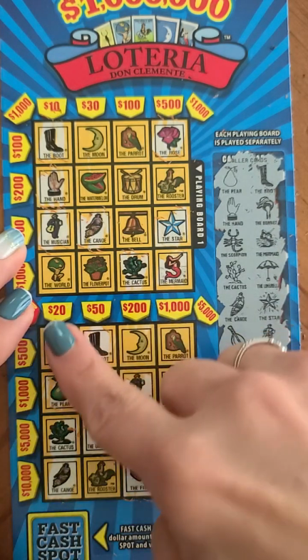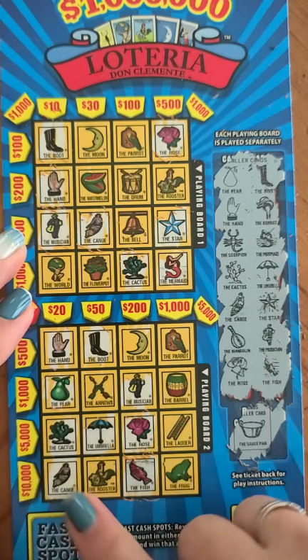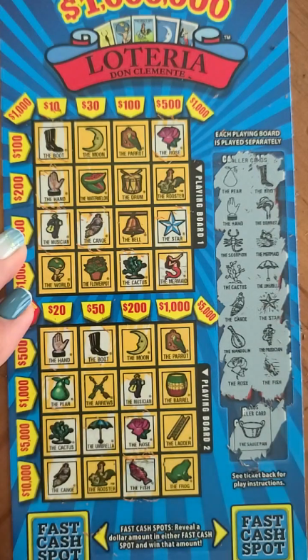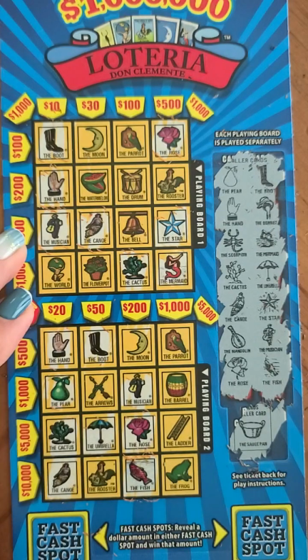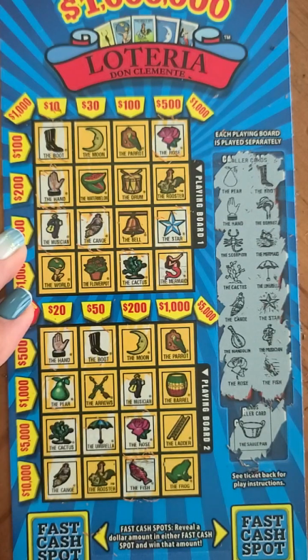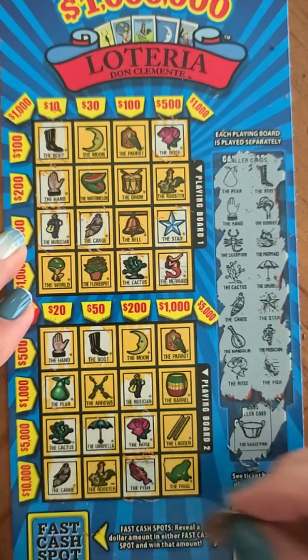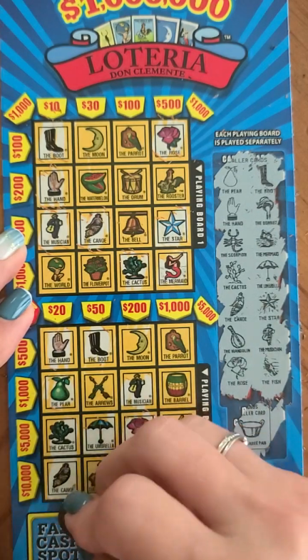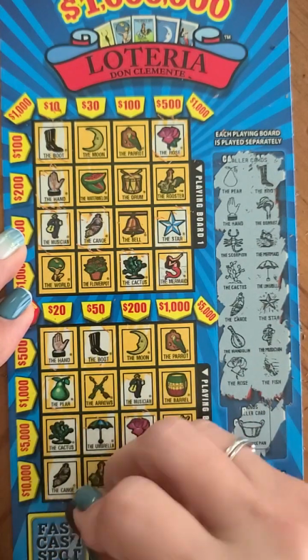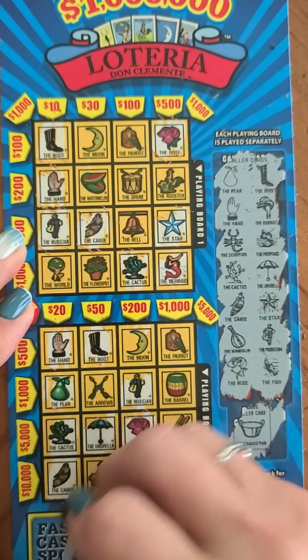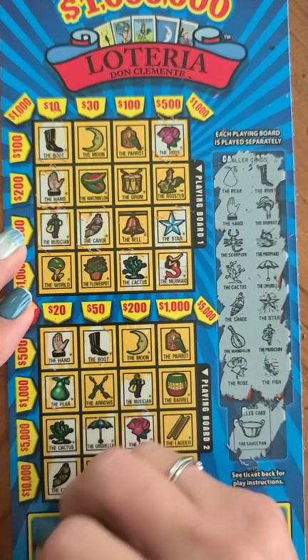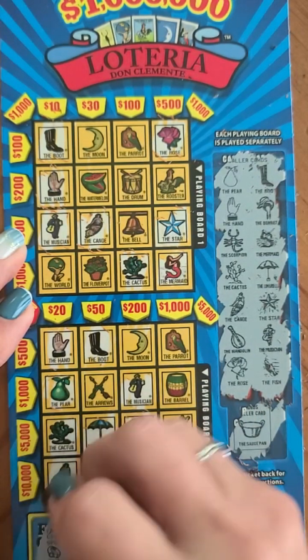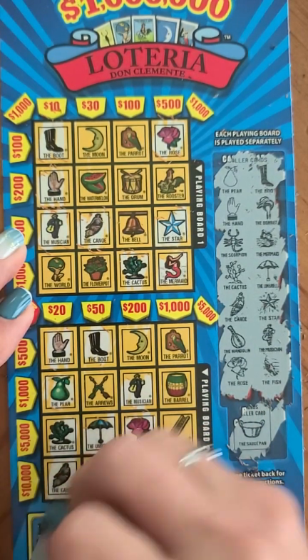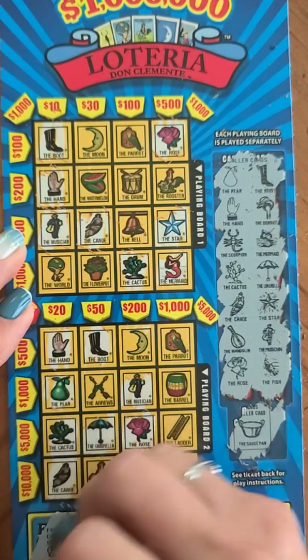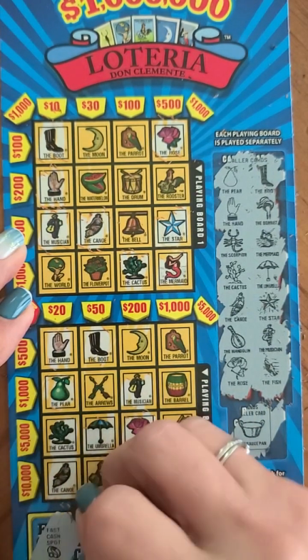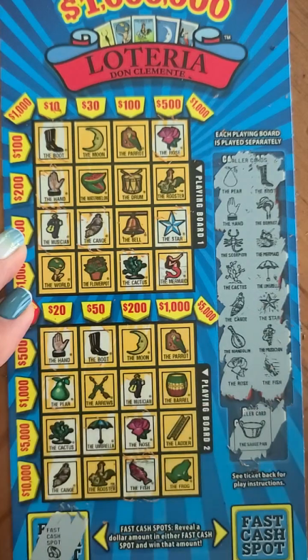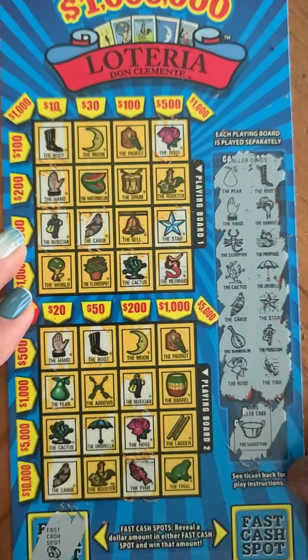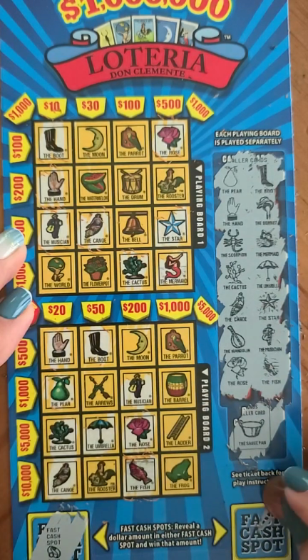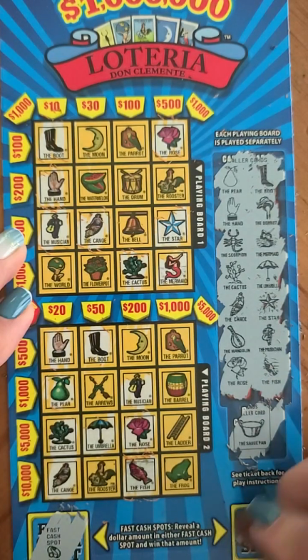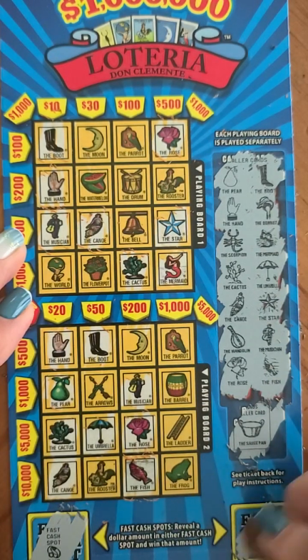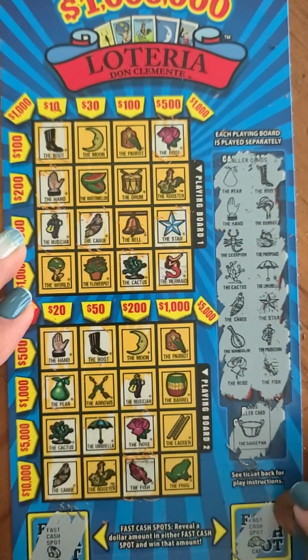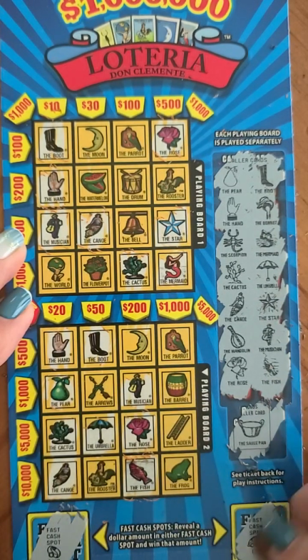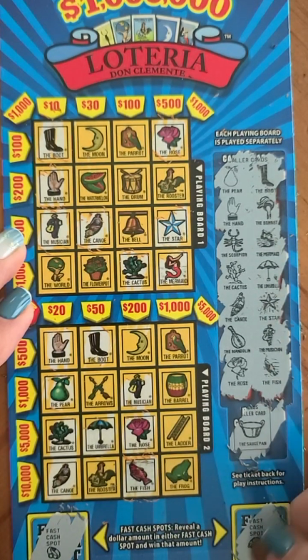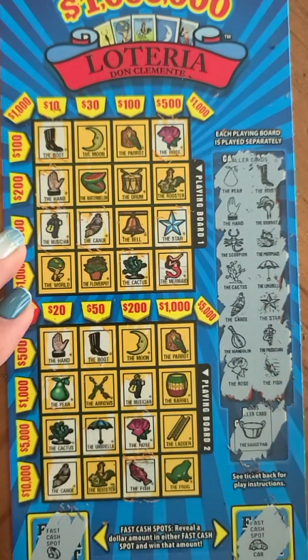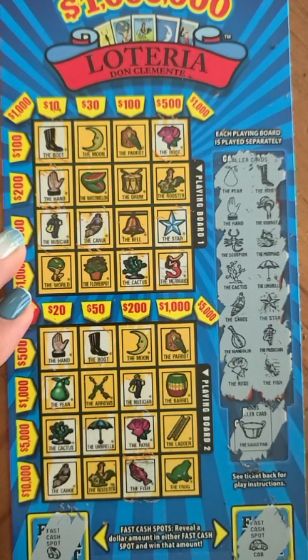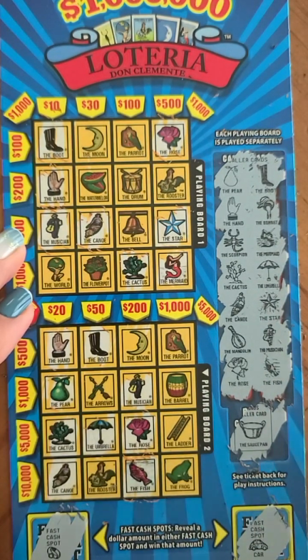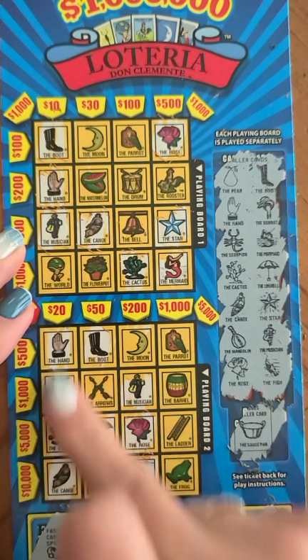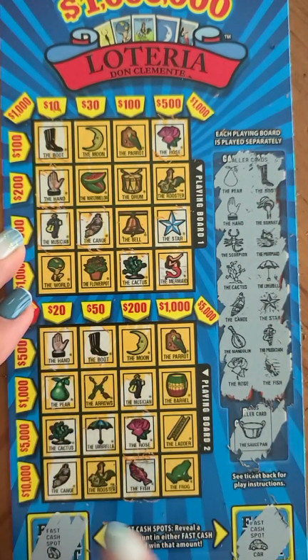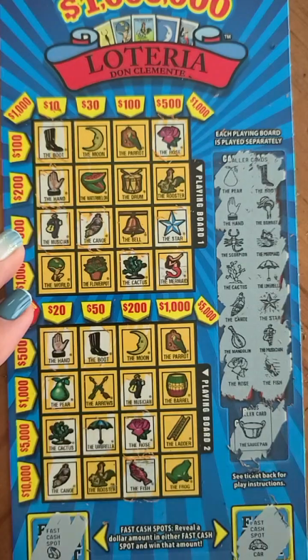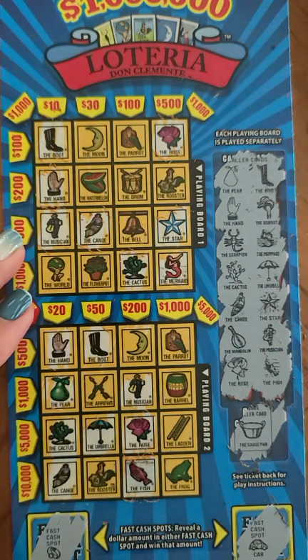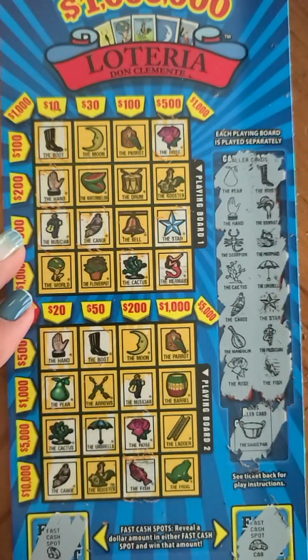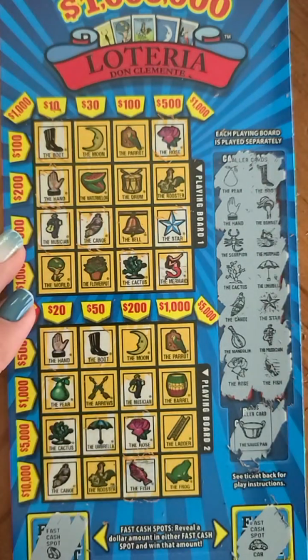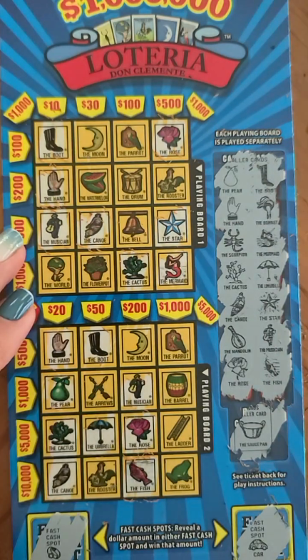So far we have one twenty dollars. Let's see if we've got any of the fast cash — we've got a ring and we've got a car. At least we've got twenty dollars.